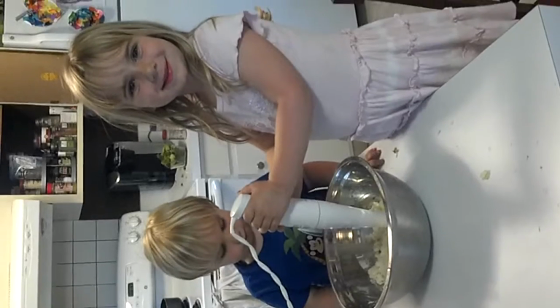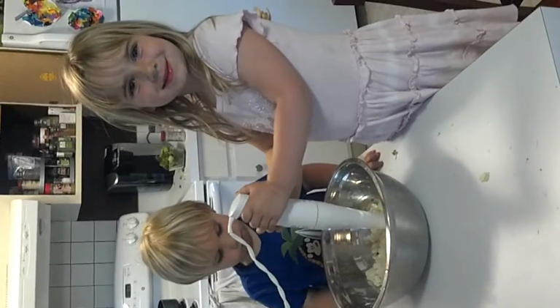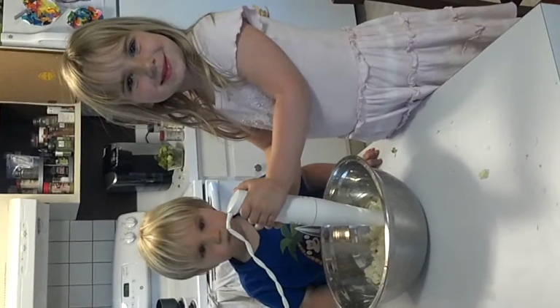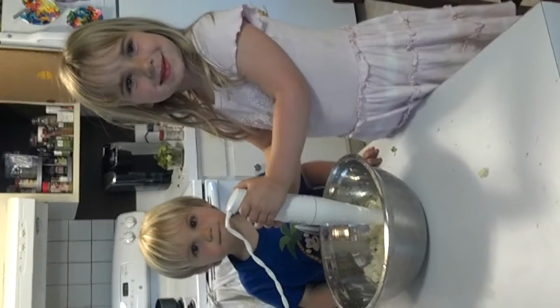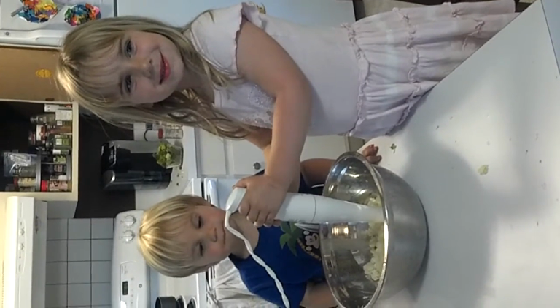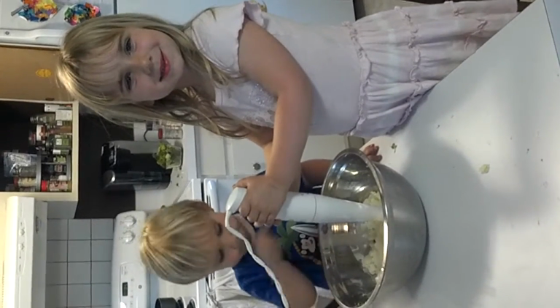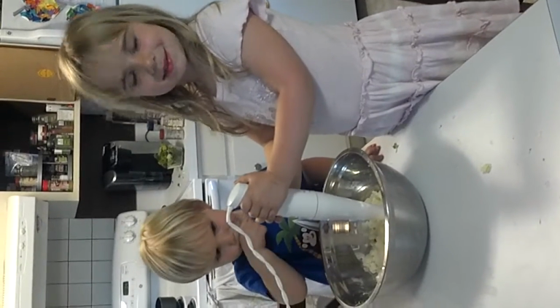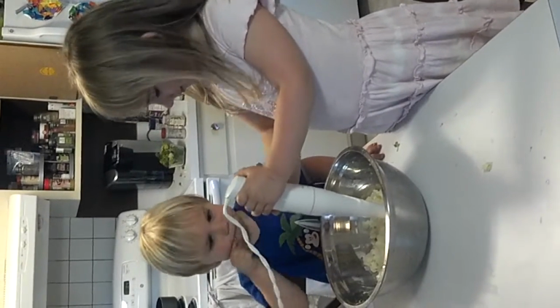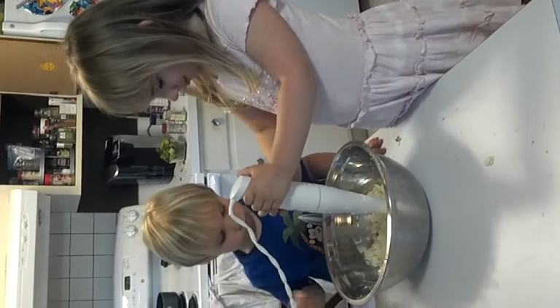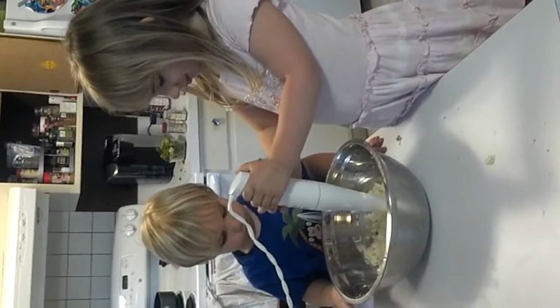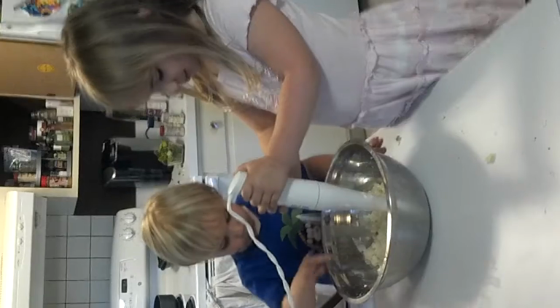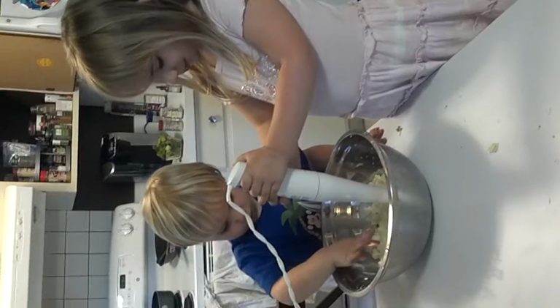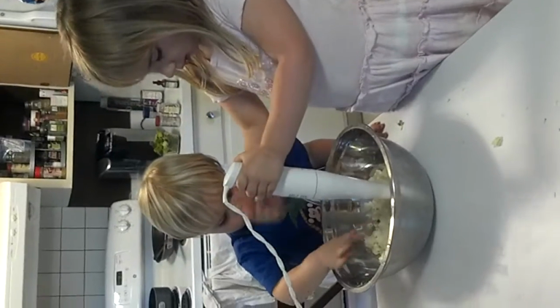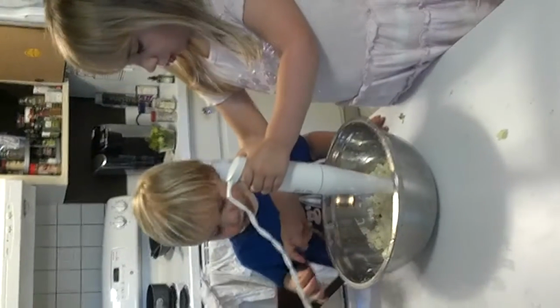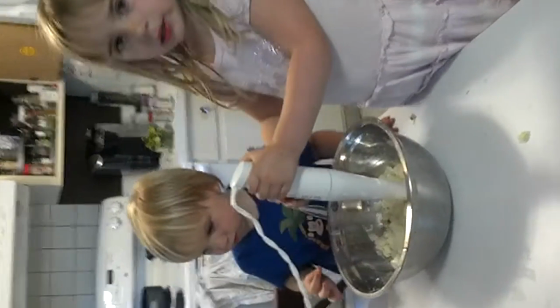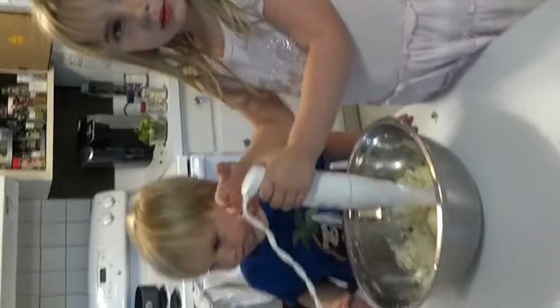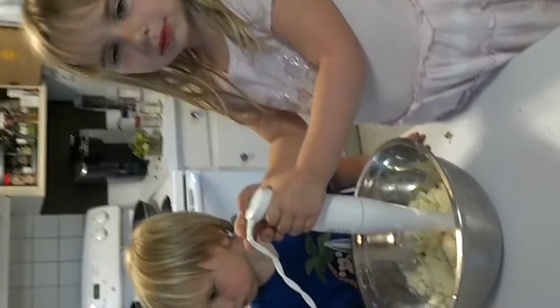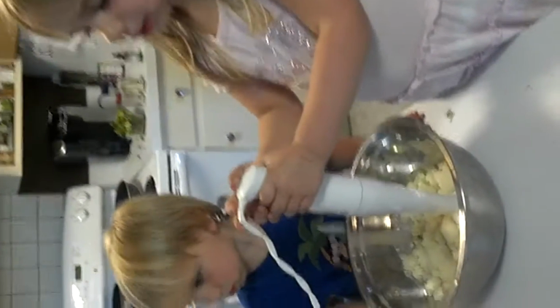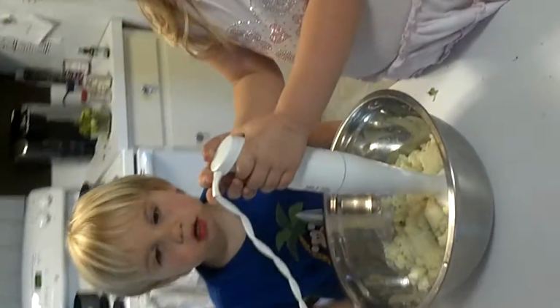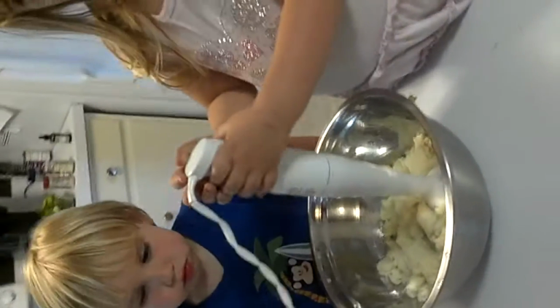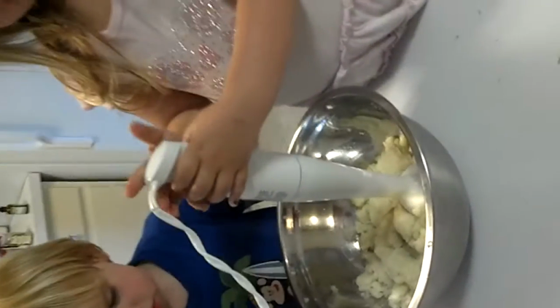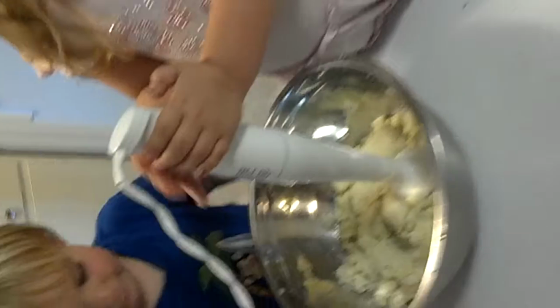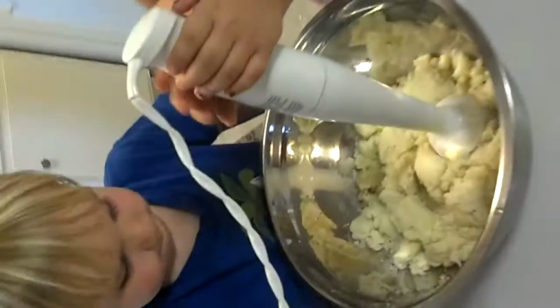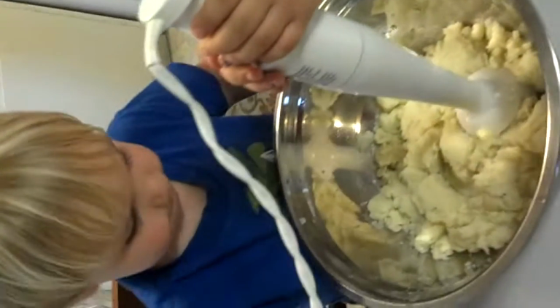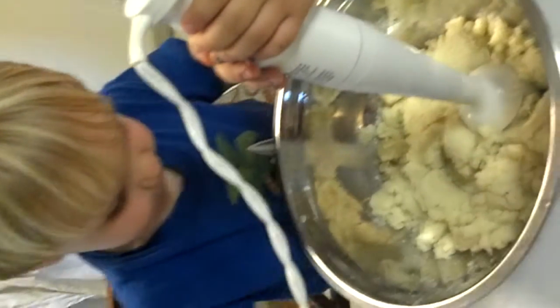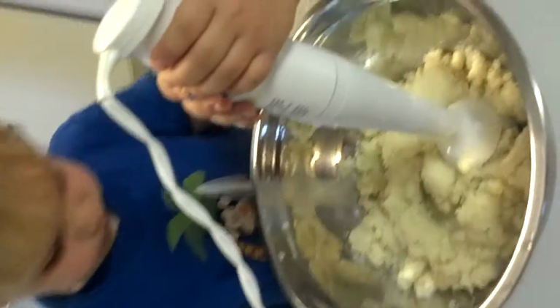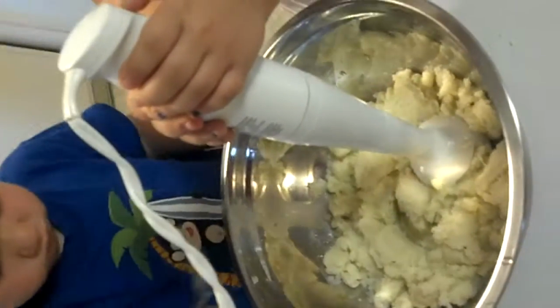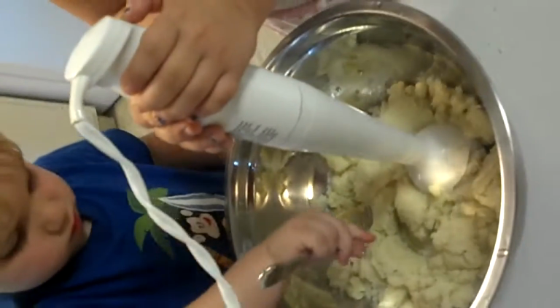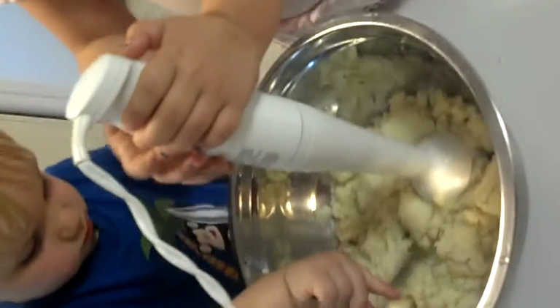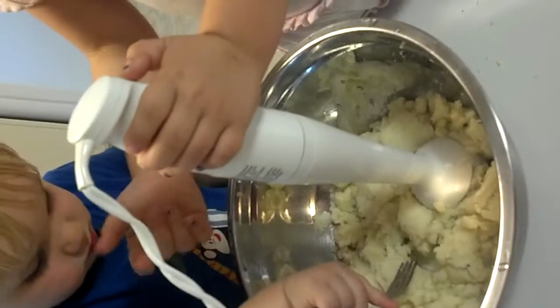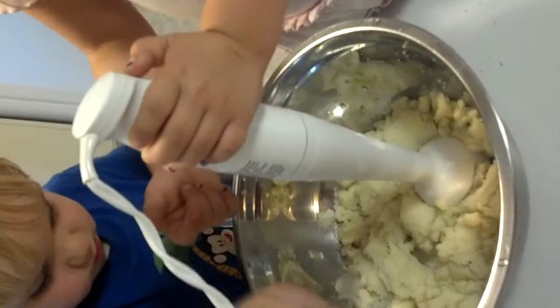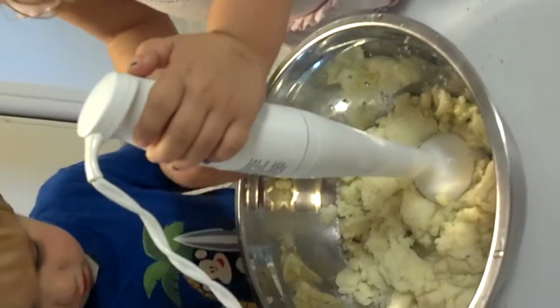All right, now that we've steamed the cauliflower, we are now going to make cauliflower mashed potatoes. Miles, no sampling. Okay, Maya, so we have our little blender deal, we put our steamed cauliflower in there. Miles, no.